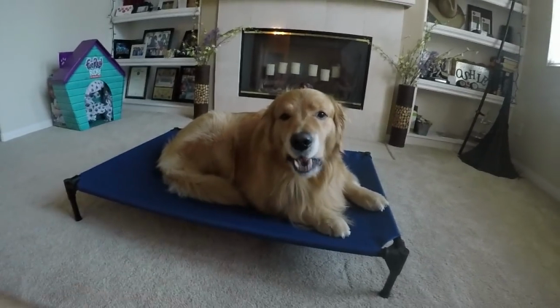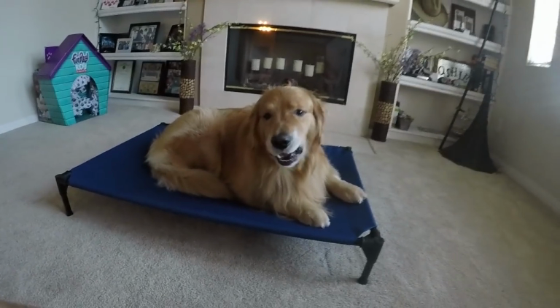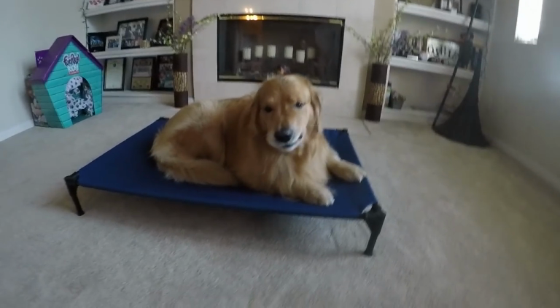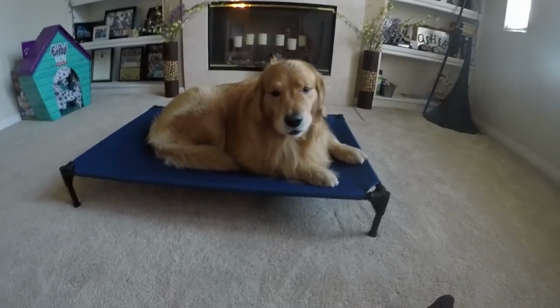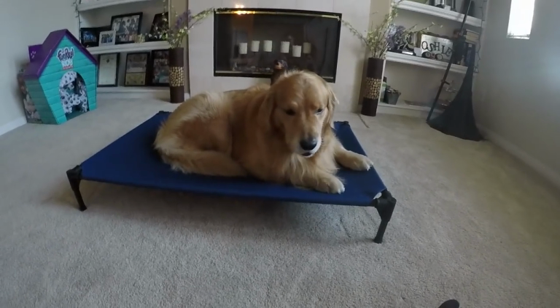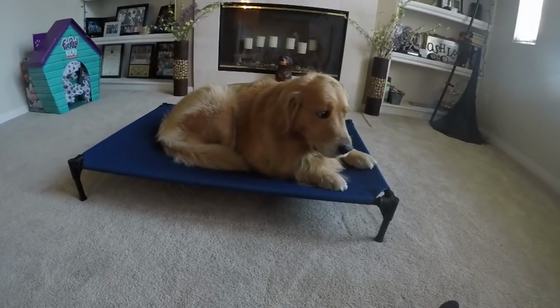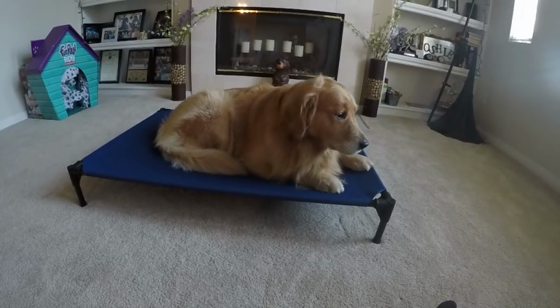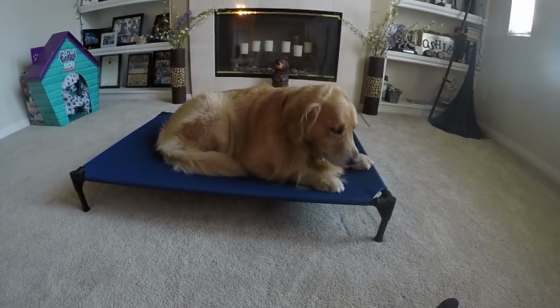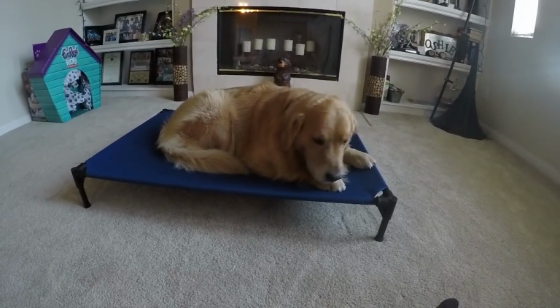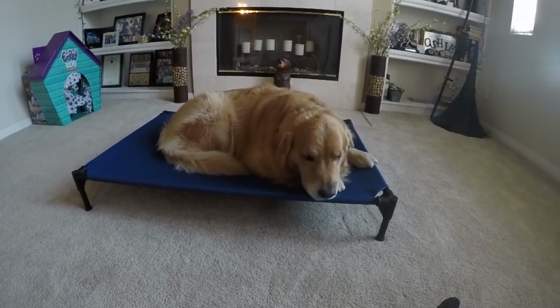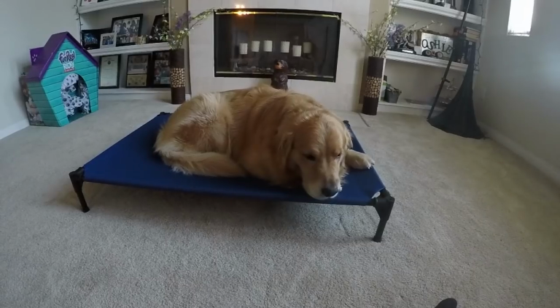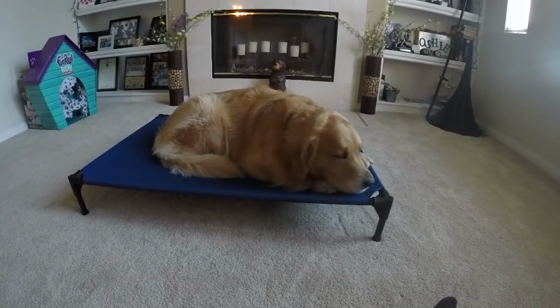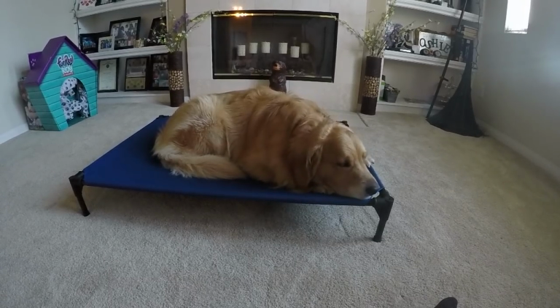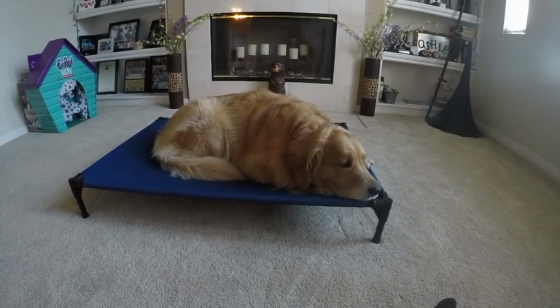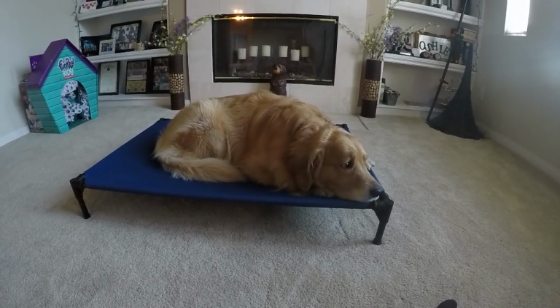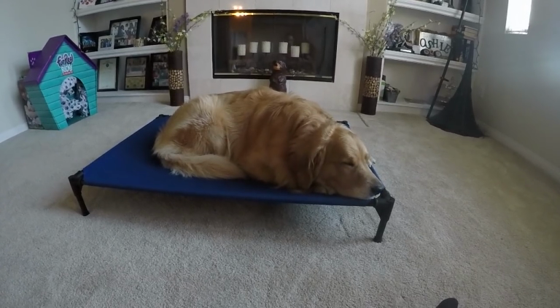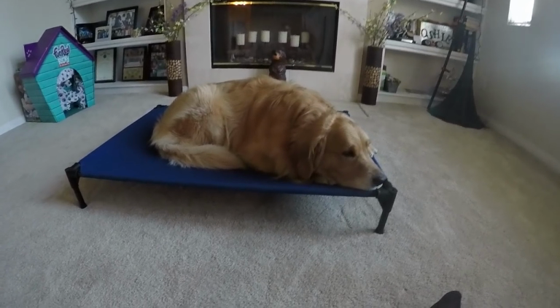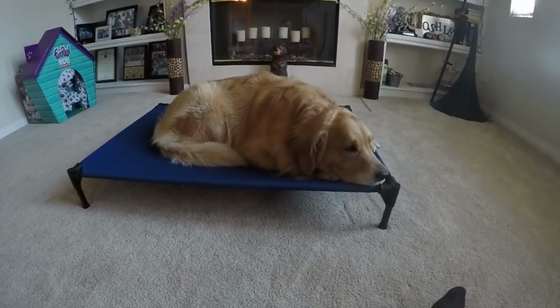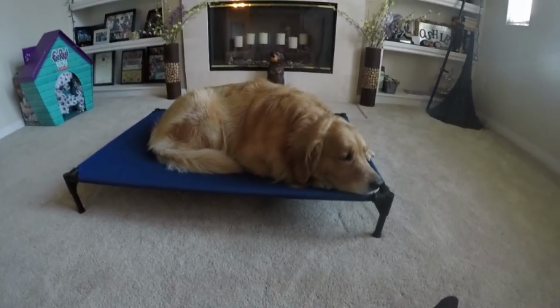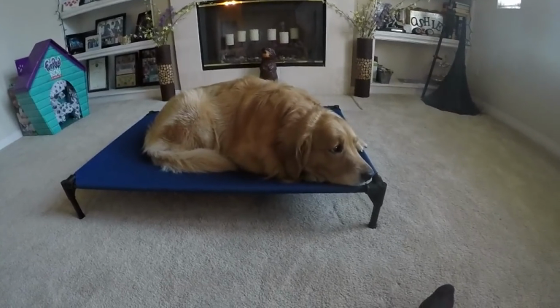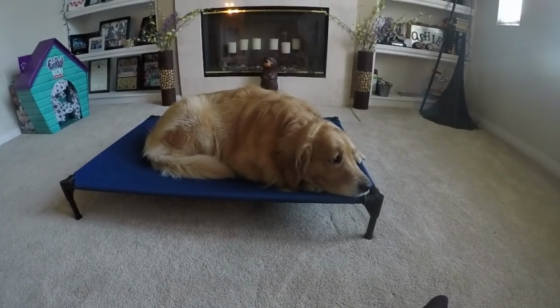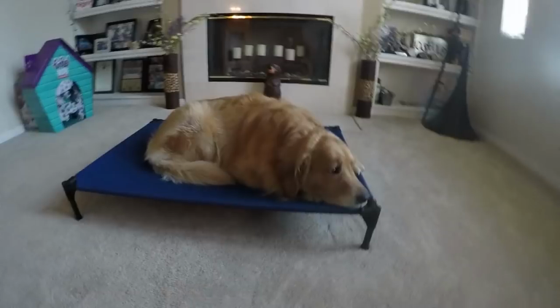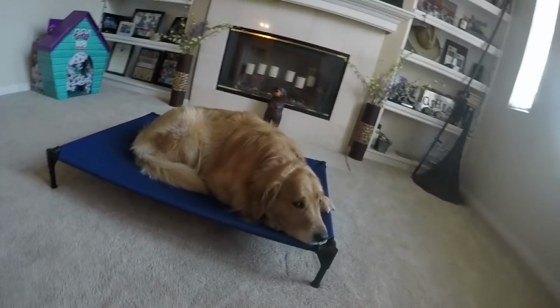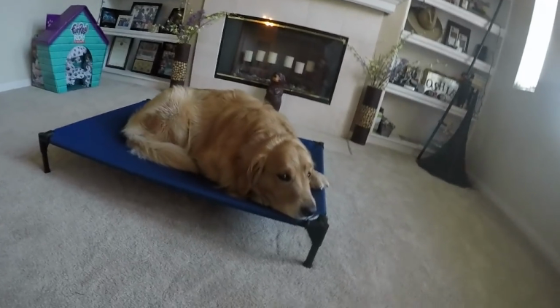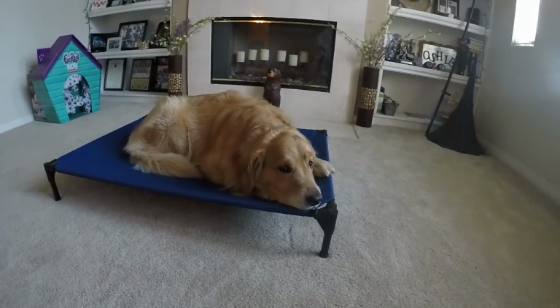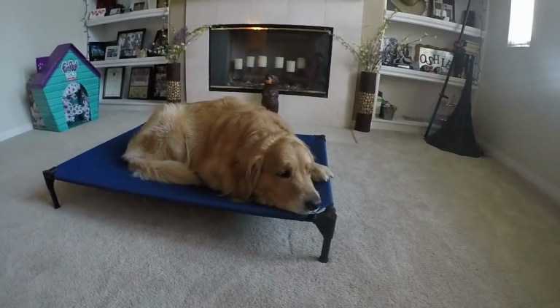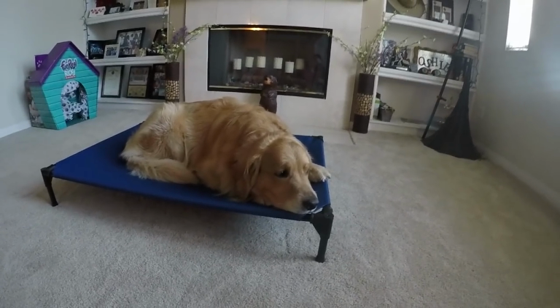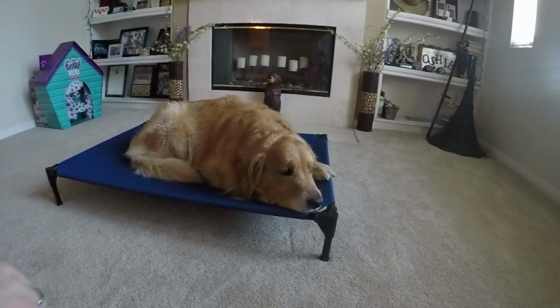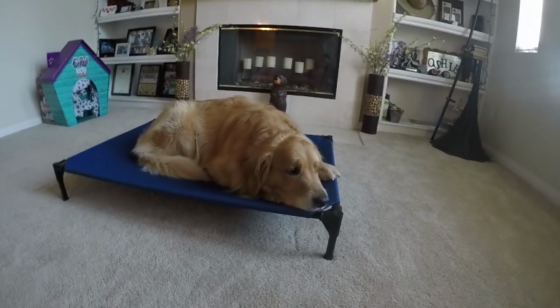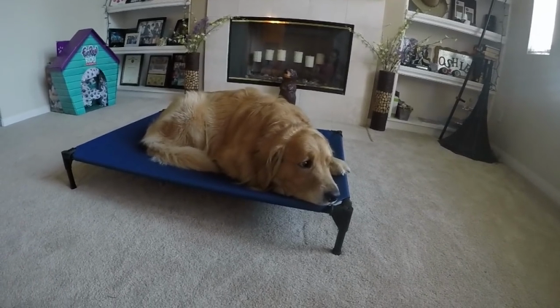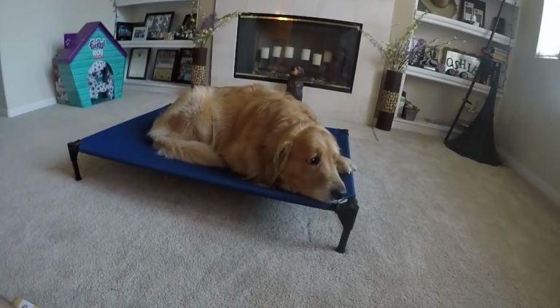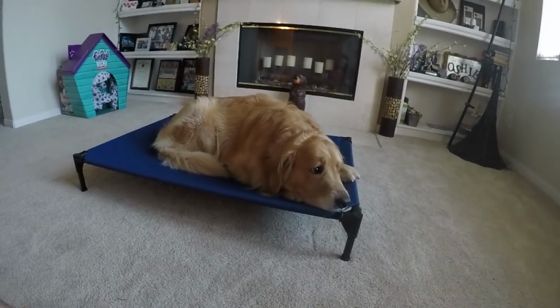As you can see, it goes together pretty quickly. Oshie wanted to help me out but was more in the way than he was helpful. But that's okay — it was nice to have him there. It was kind of funny when he sat down right on top of it while I was trying to put it together.